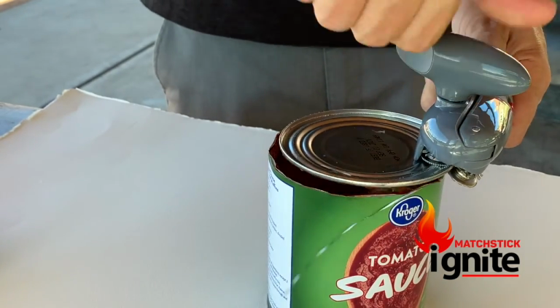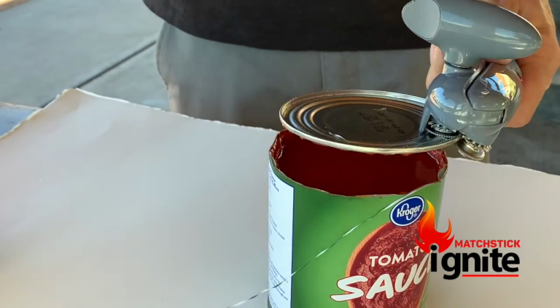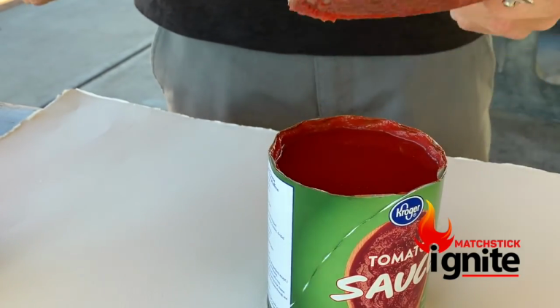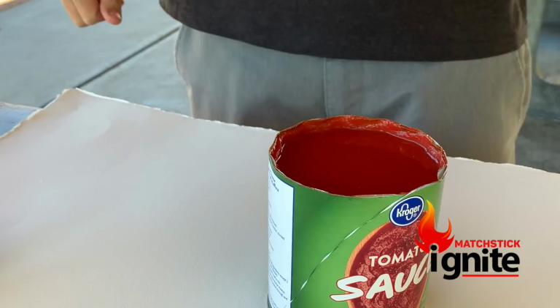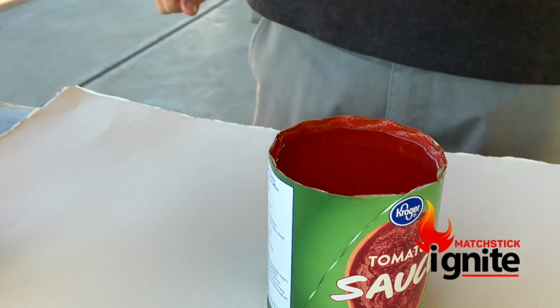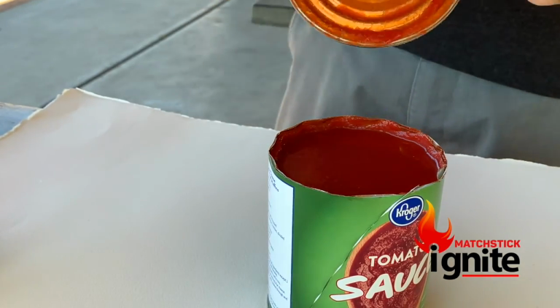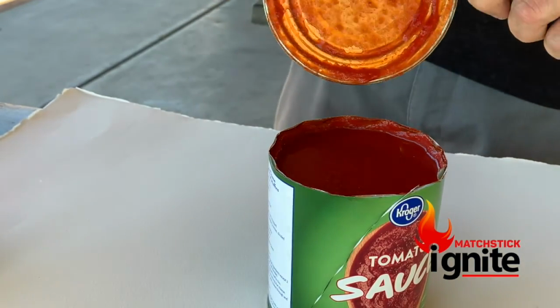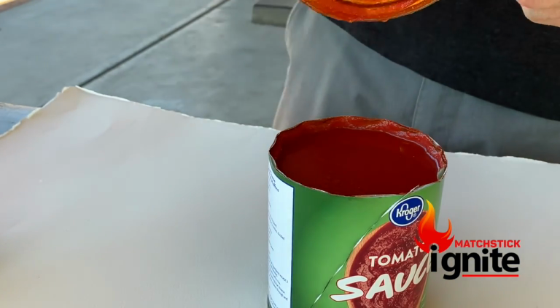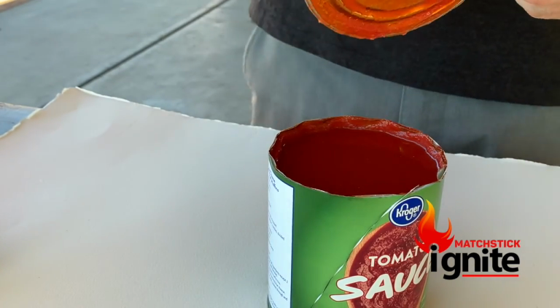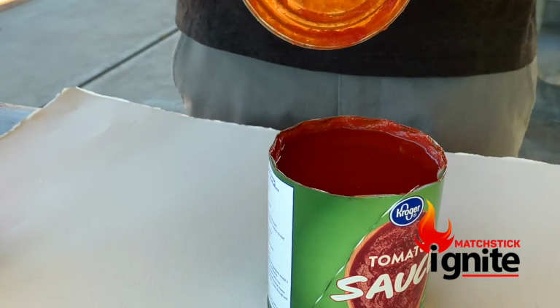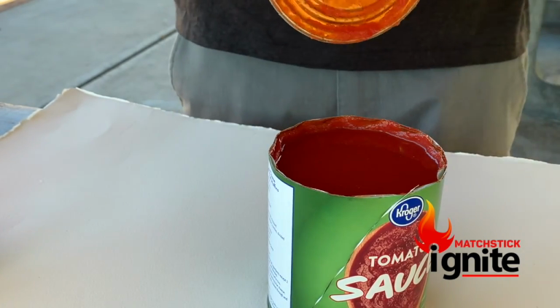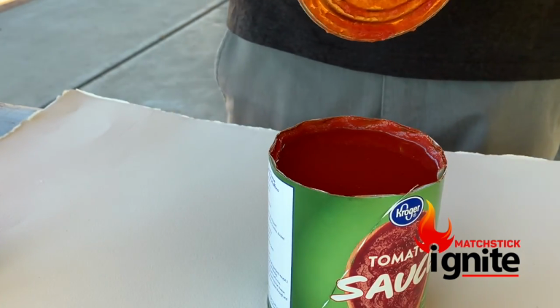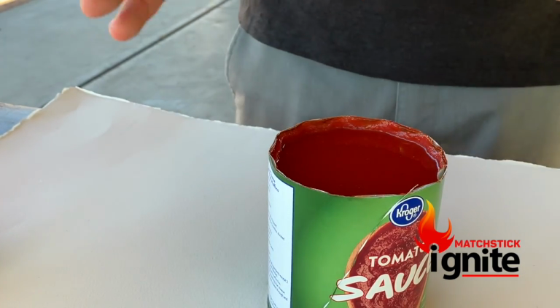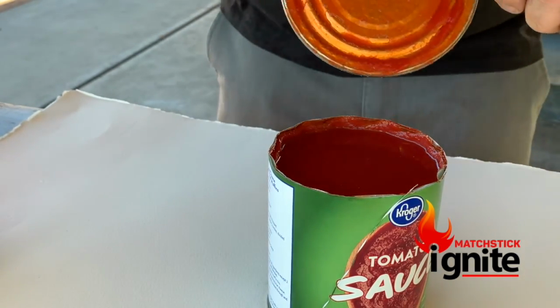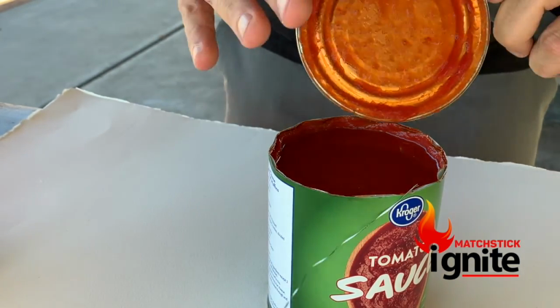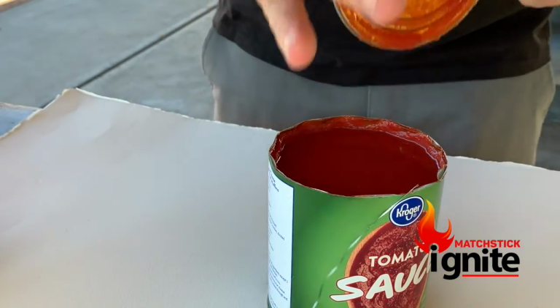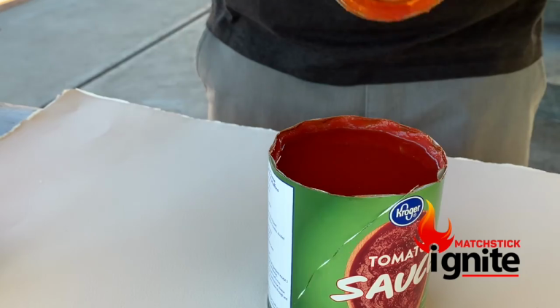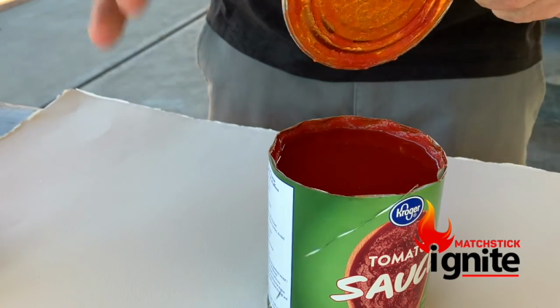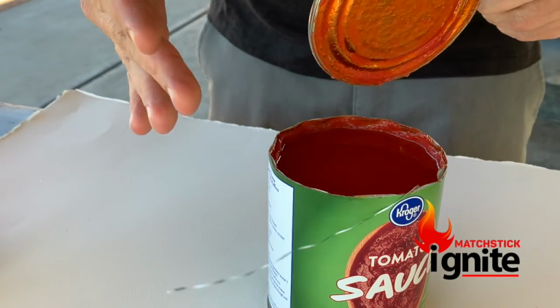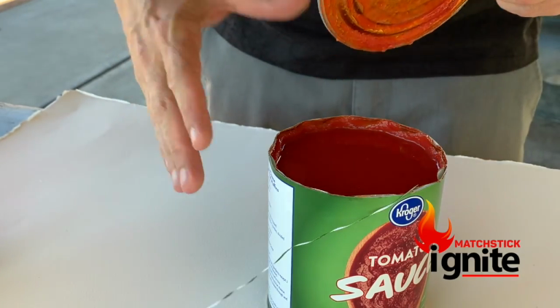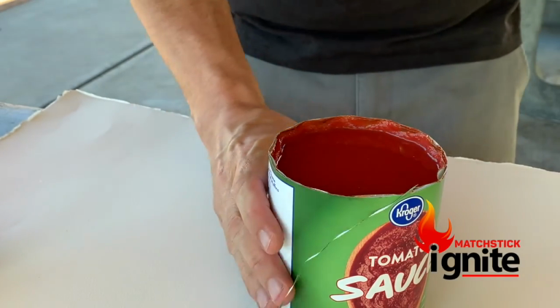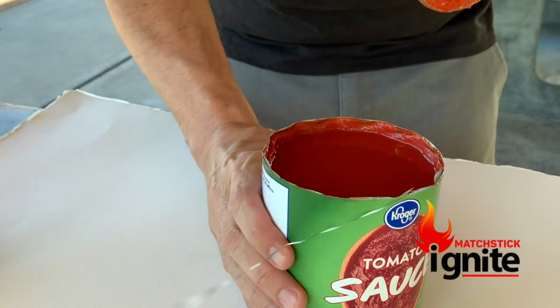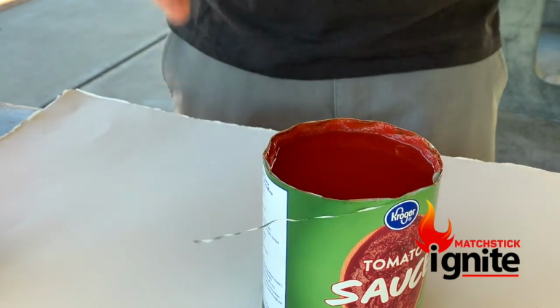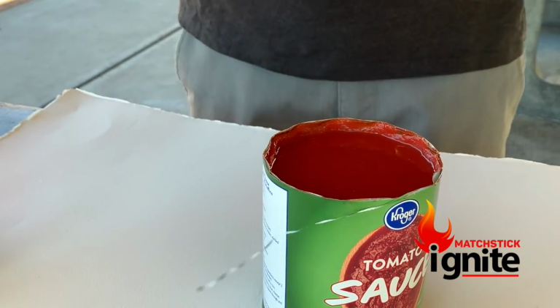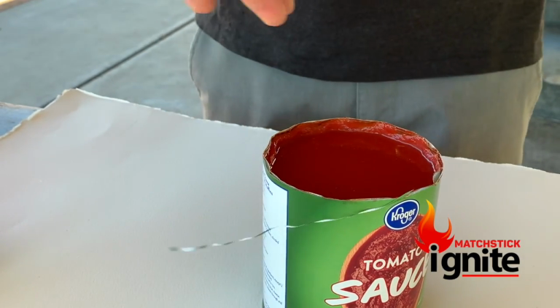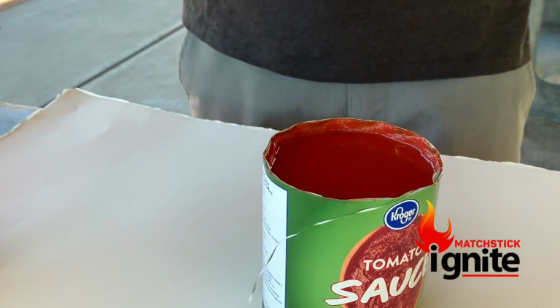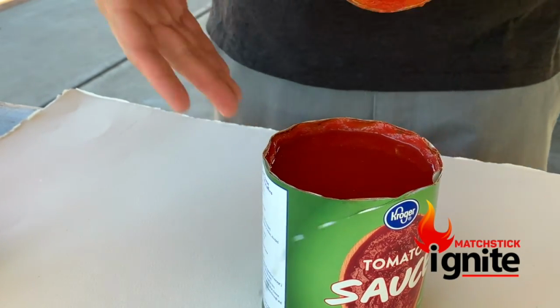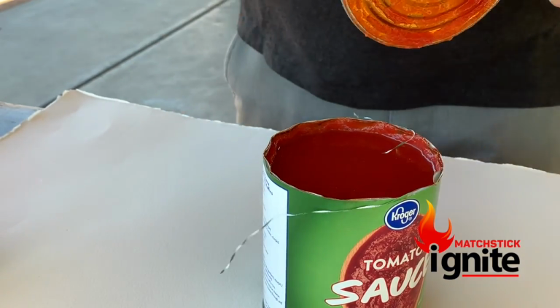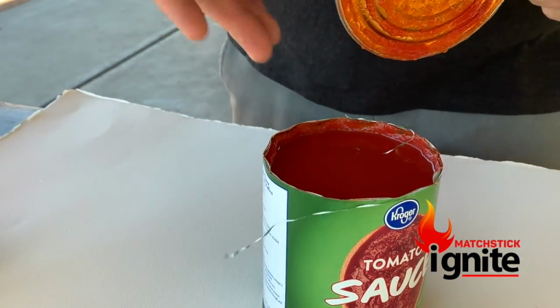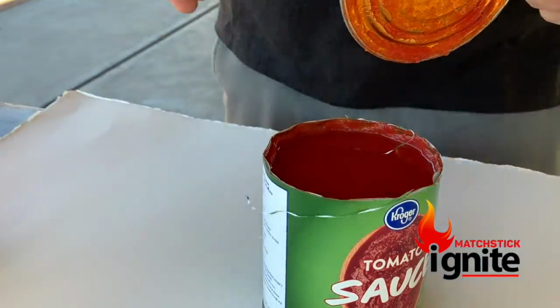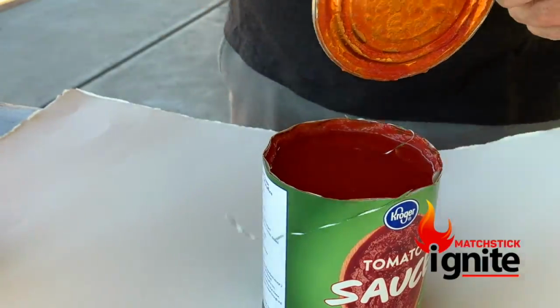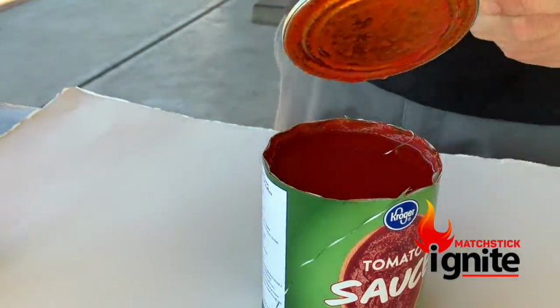All right, check that out. It actually came off nice and attached — it's stuck on there and it's a clean cut, so I'm not going to cut my hand or anything. And then we're just ready to use whatever that secret sauce you need for the day is.